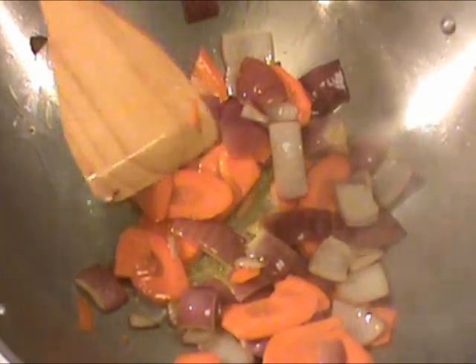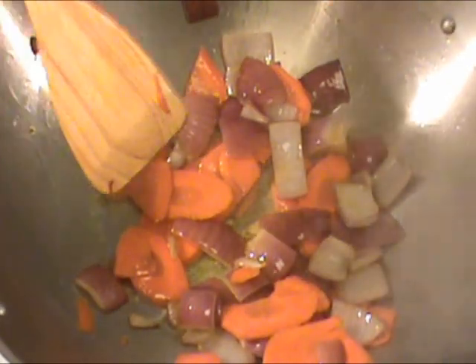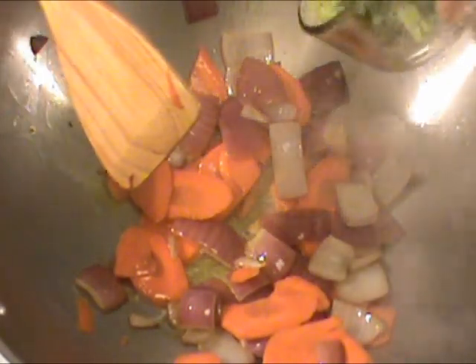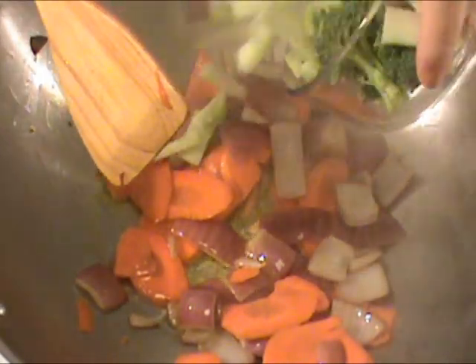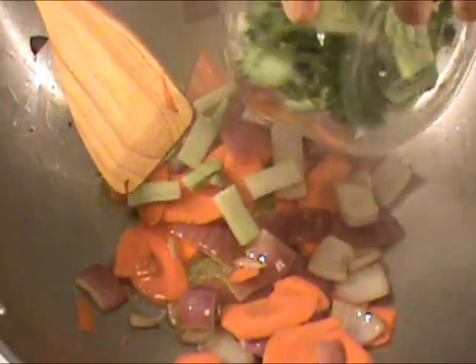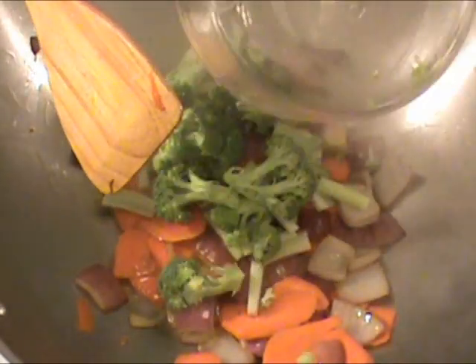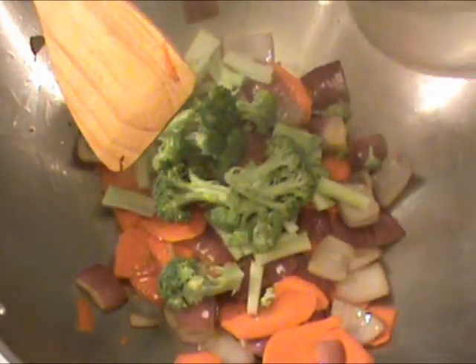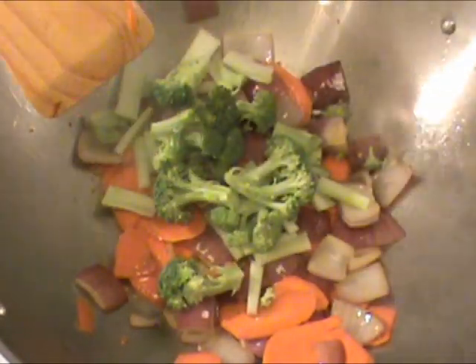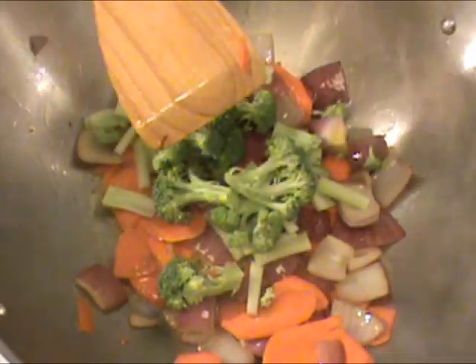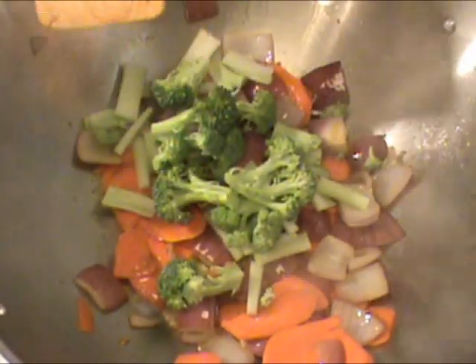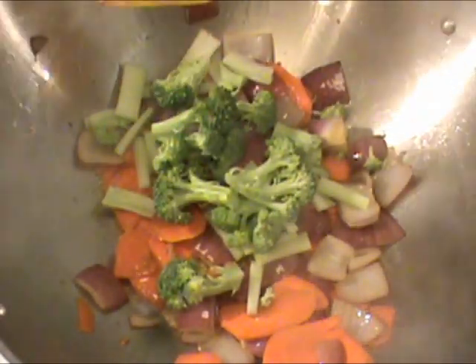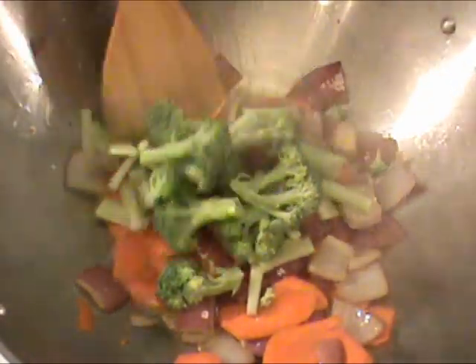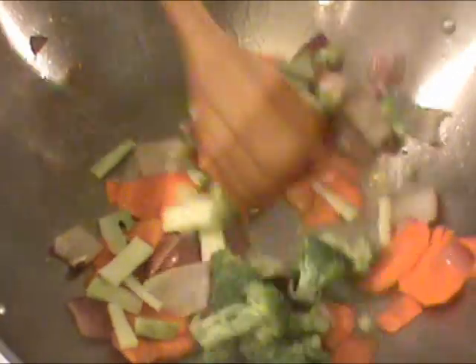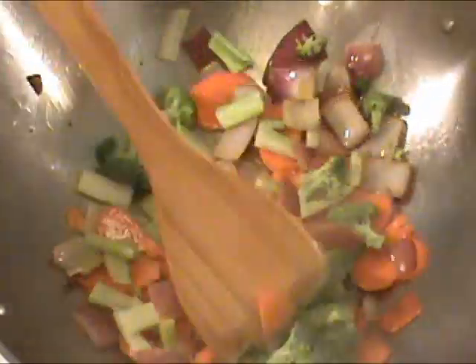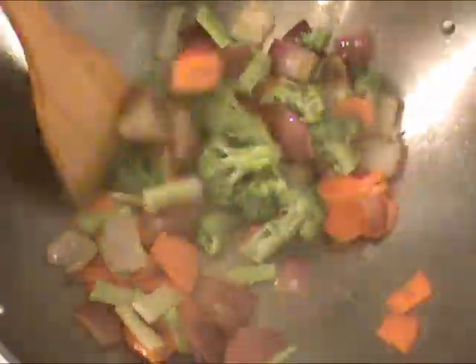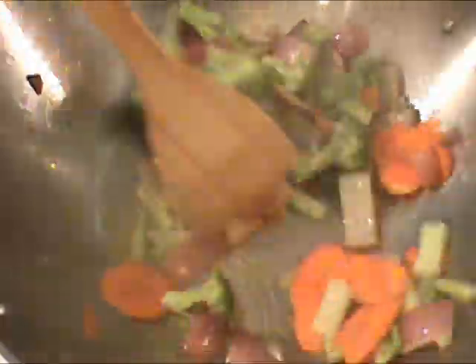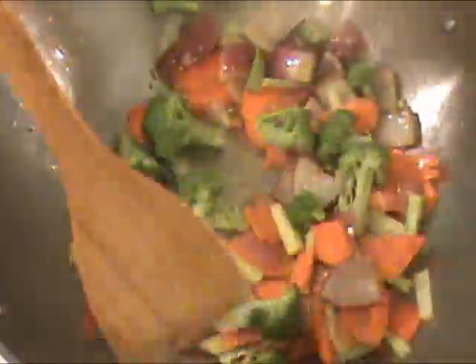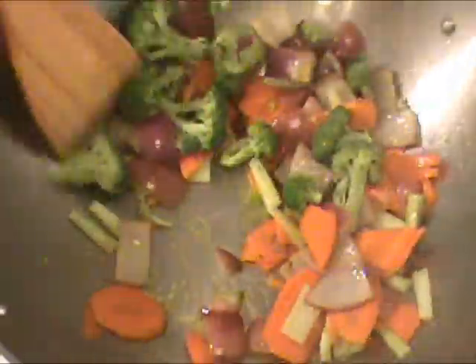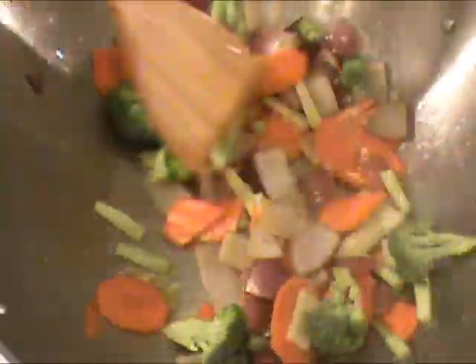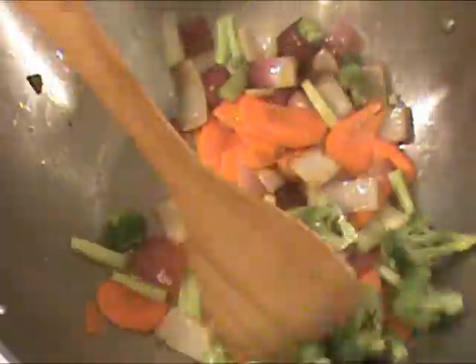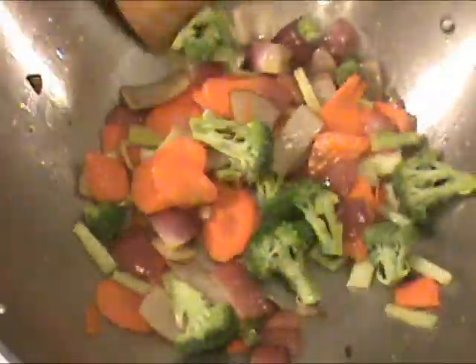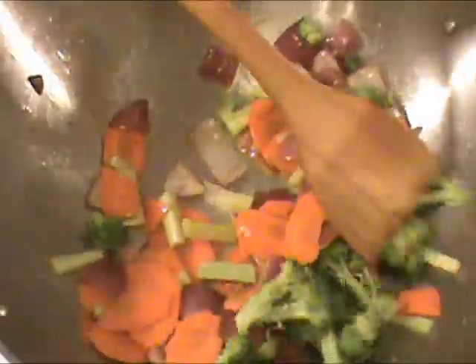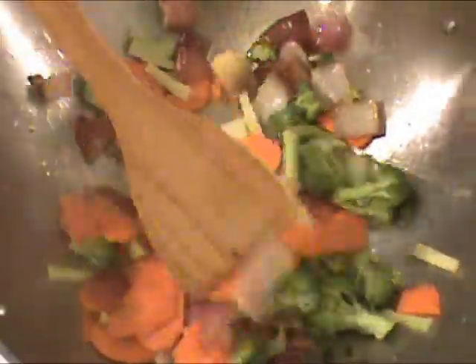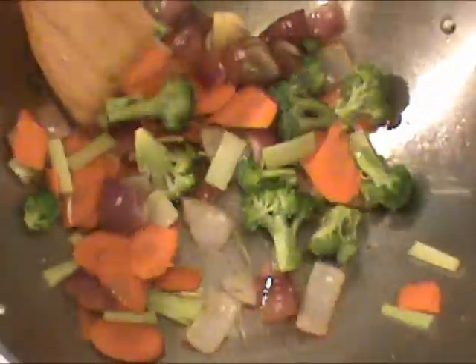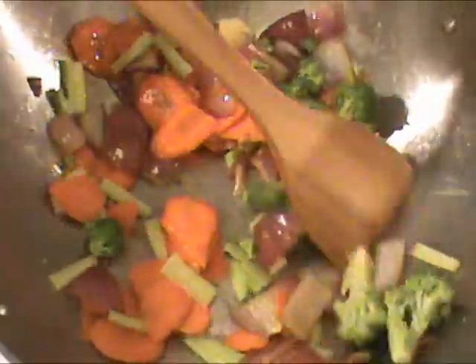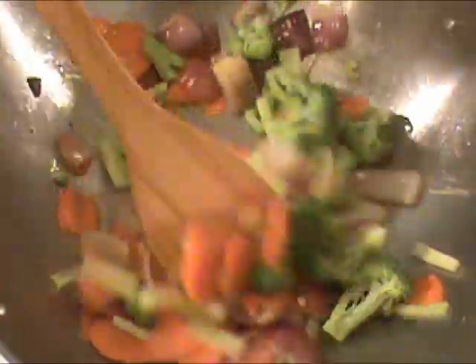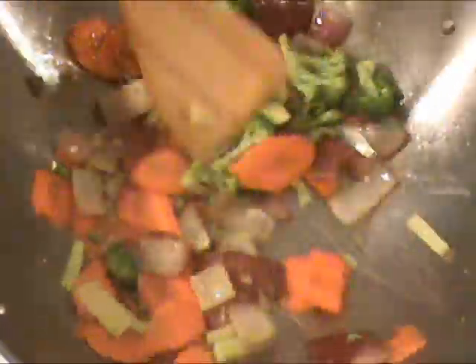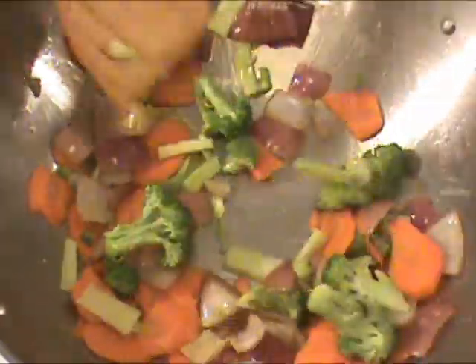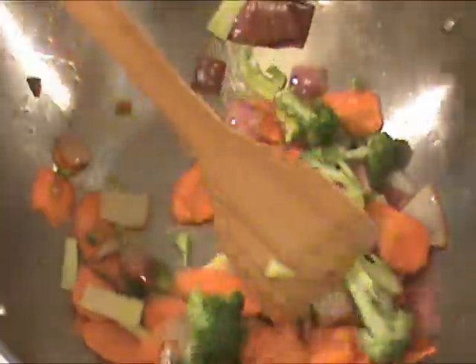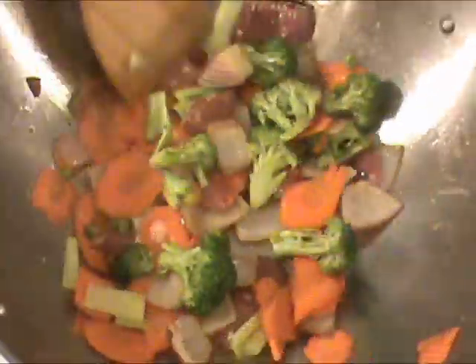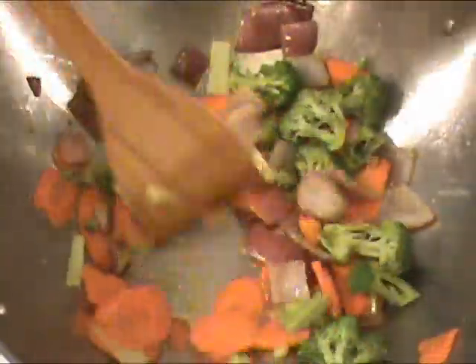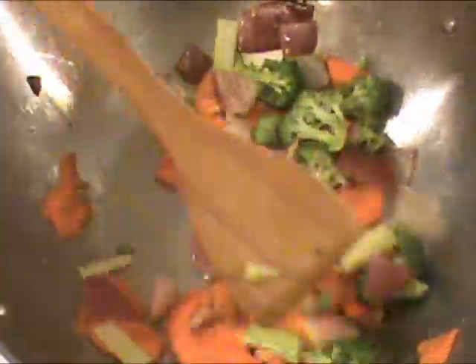It's been about a minute. Right now we are going to add broccoli to cook for about a minute until the broccoli is a little bit soft.